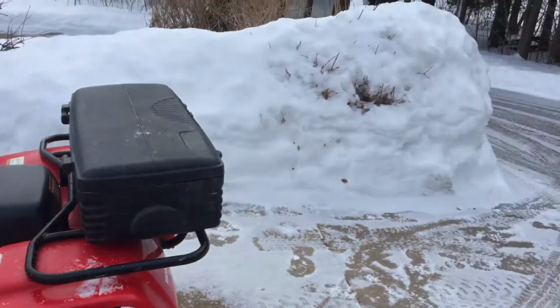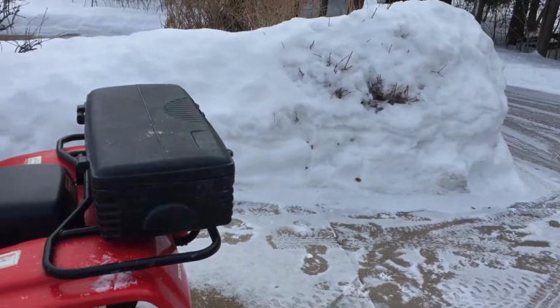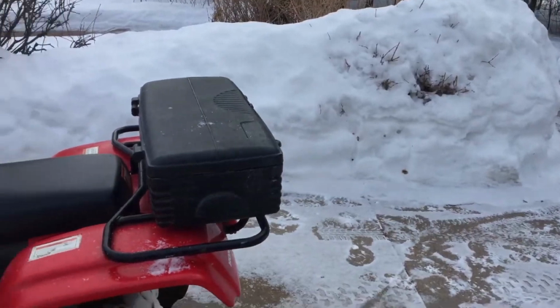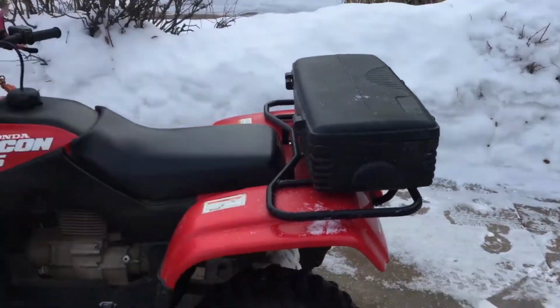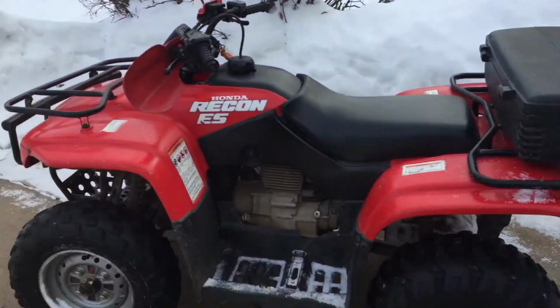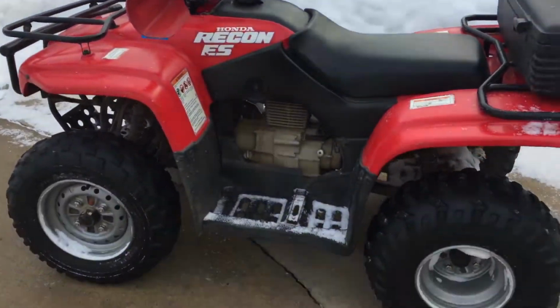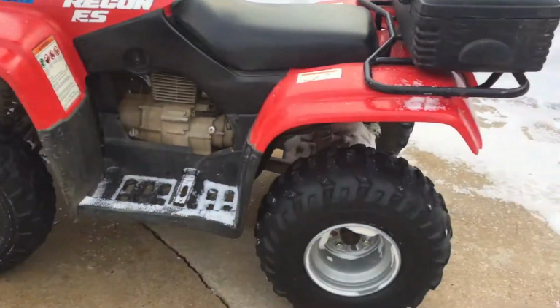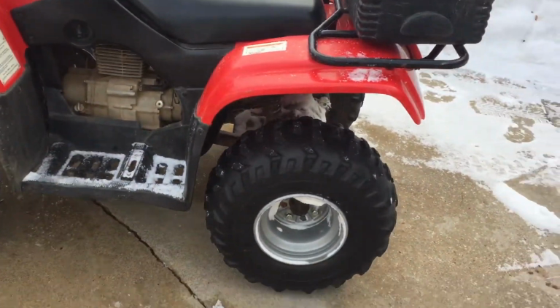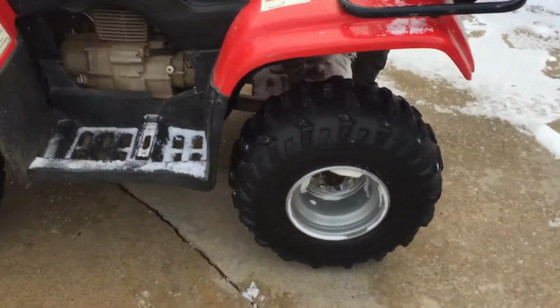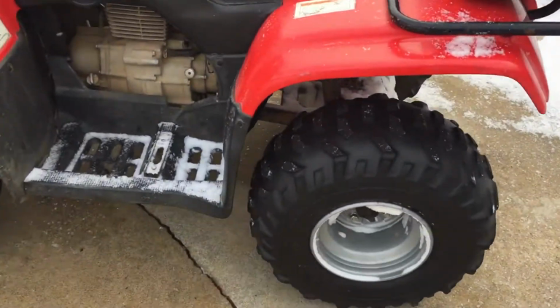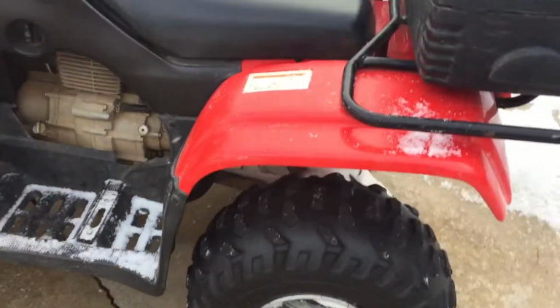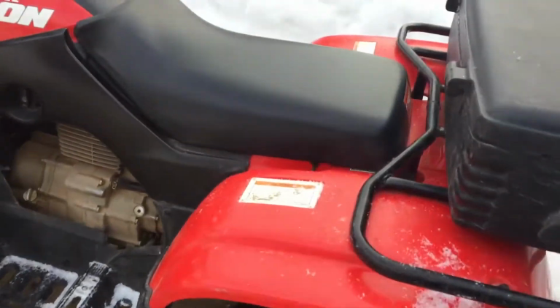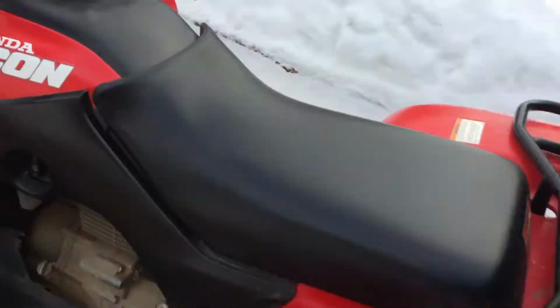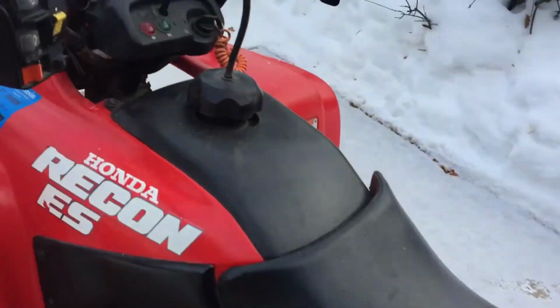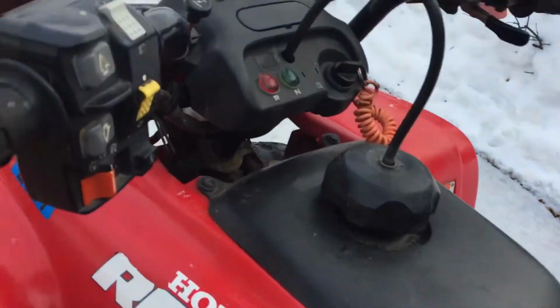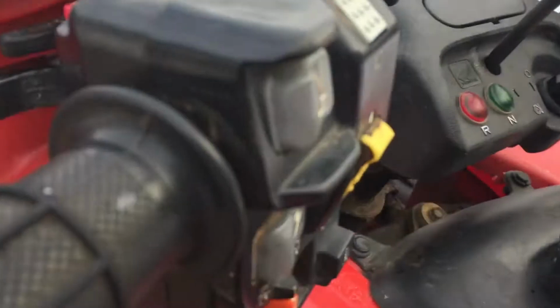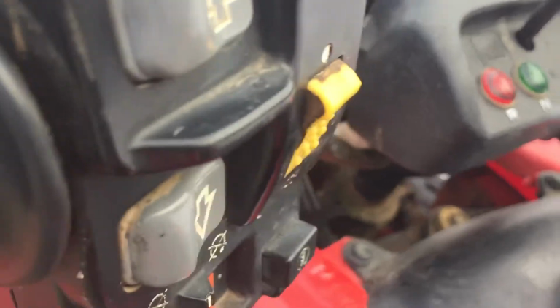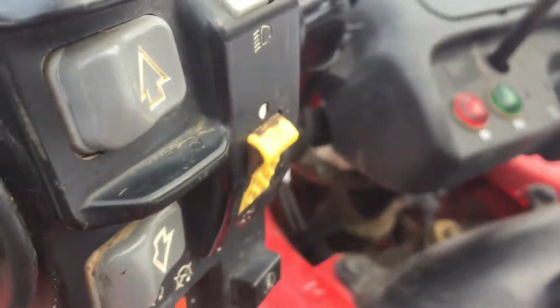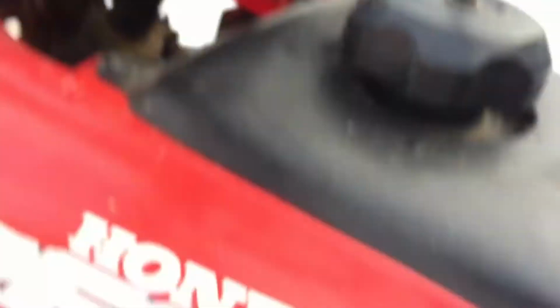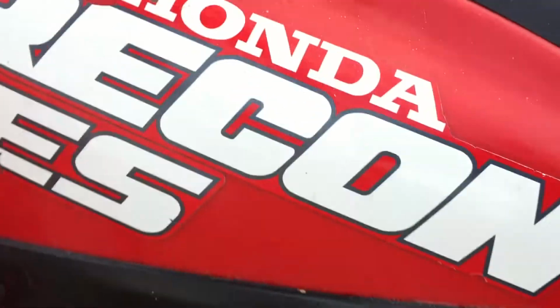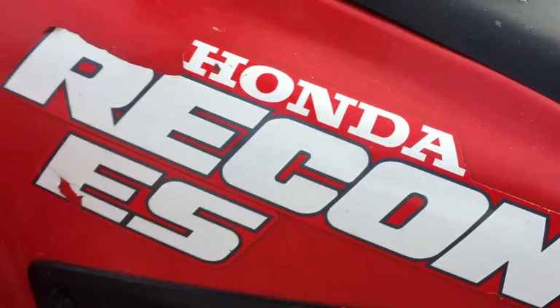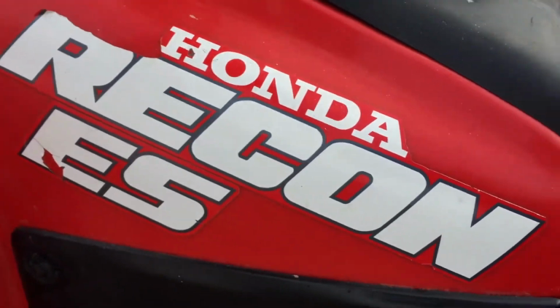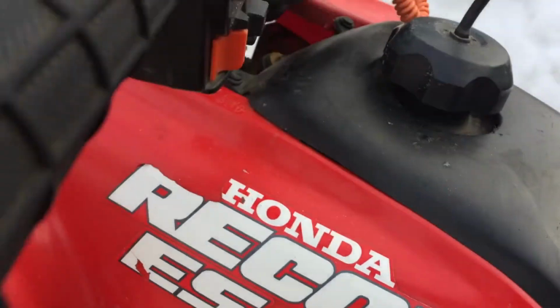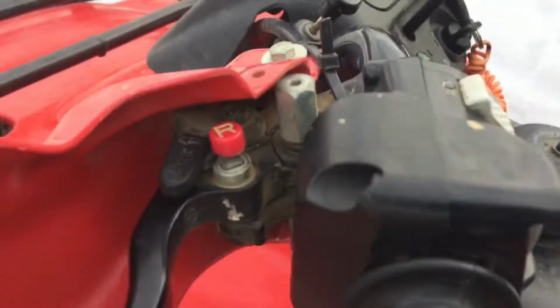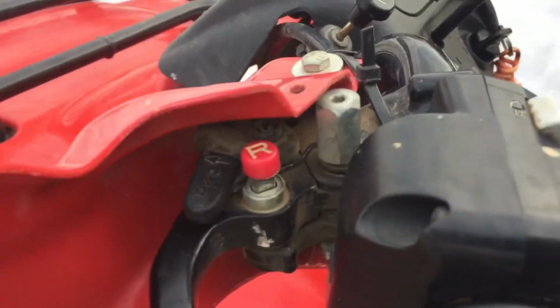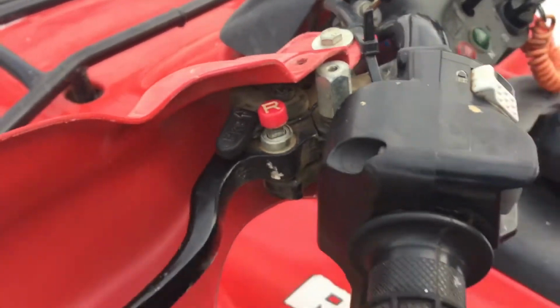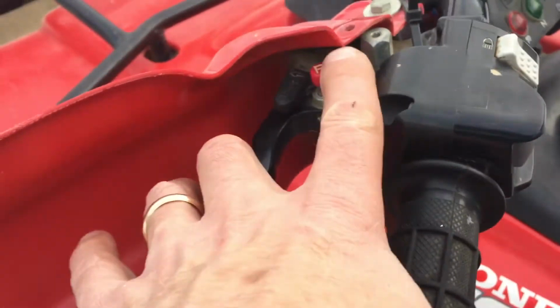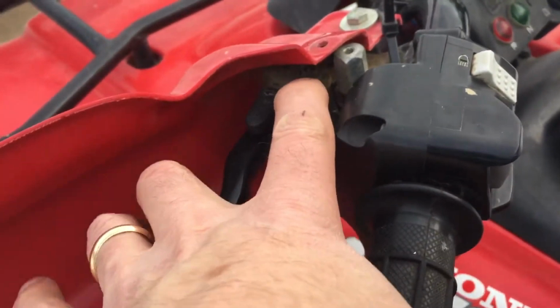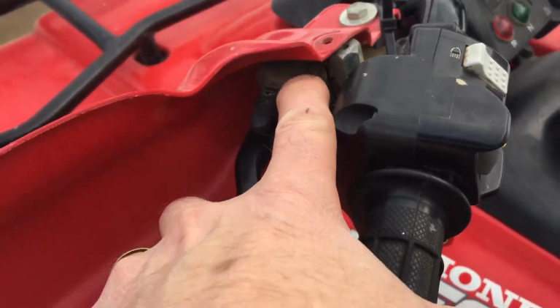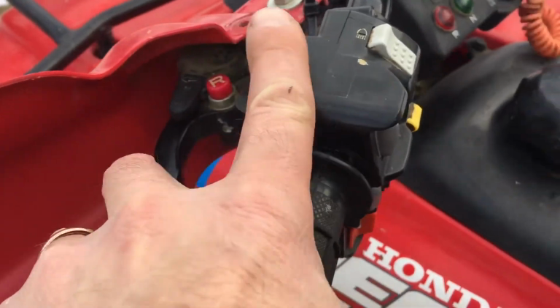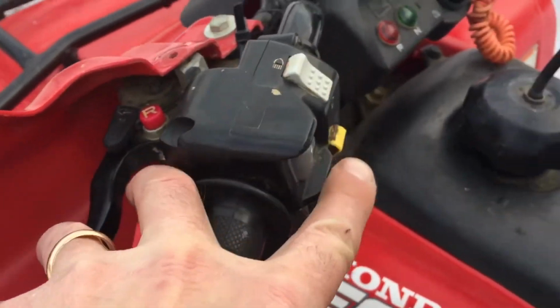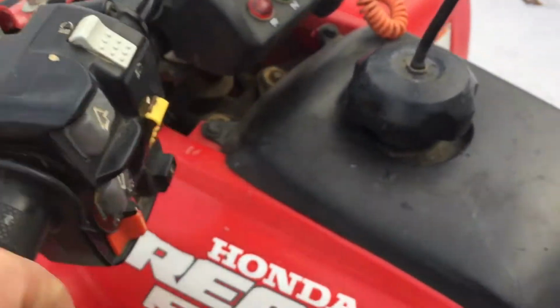It's got a nice rack on the front and back, and it doesn't have a shifter because it's electric shift only — that's the ES part of it. It does have reverse, the kind where you push the button down, hold it back, and shift down.